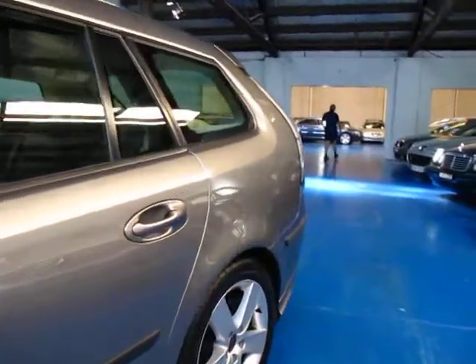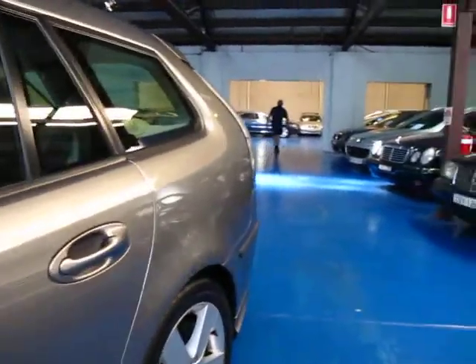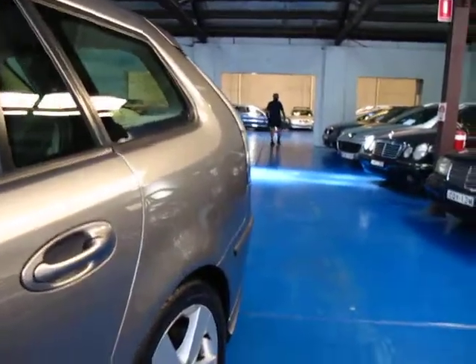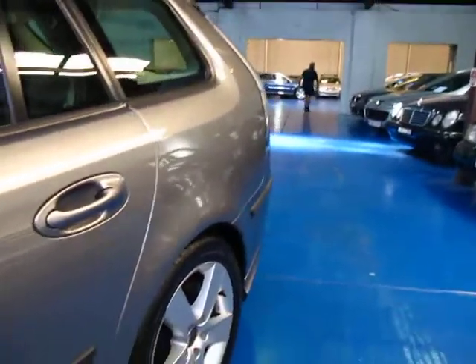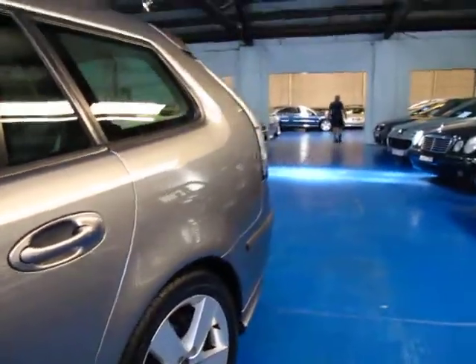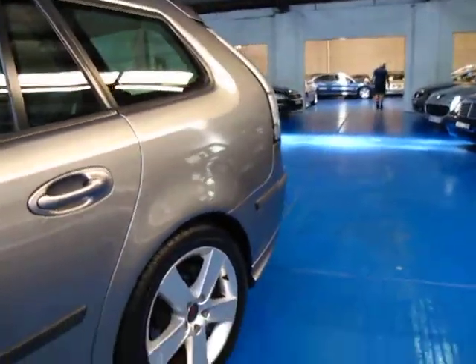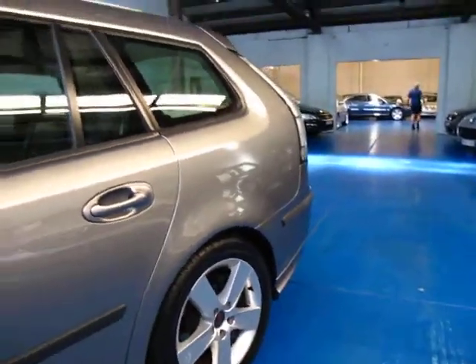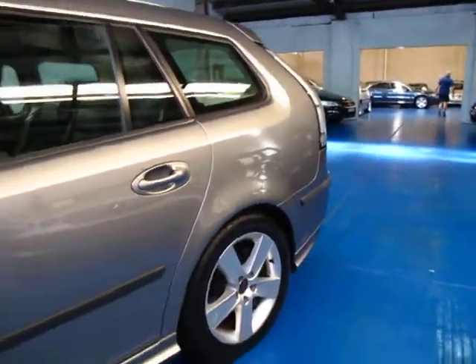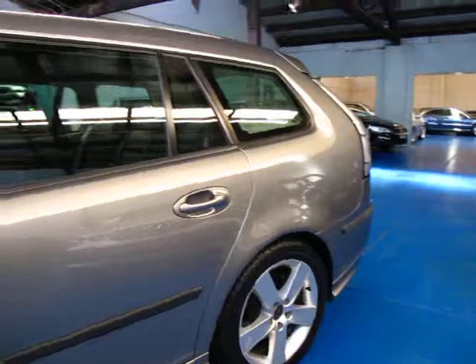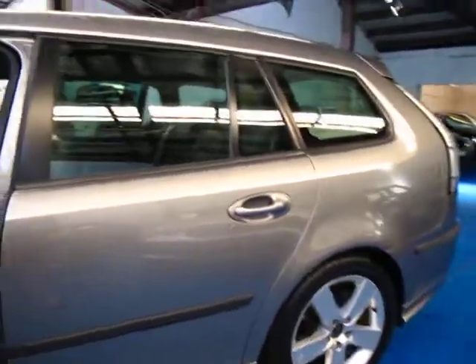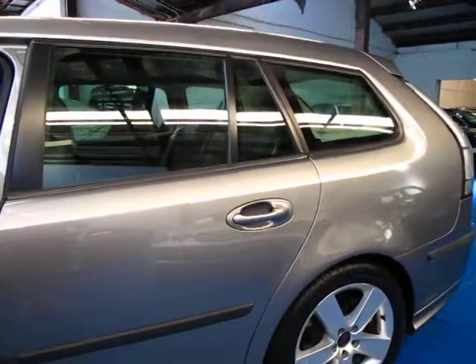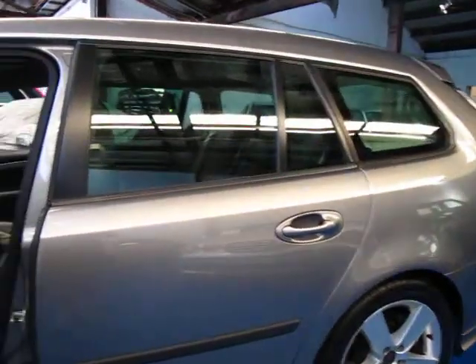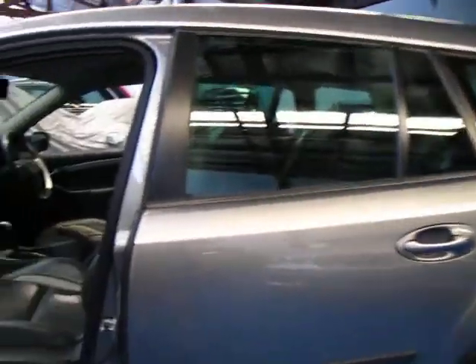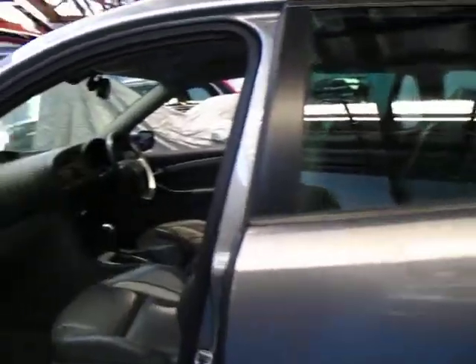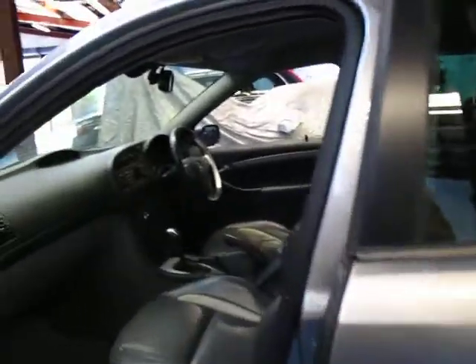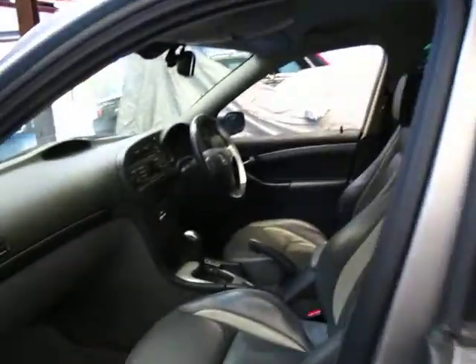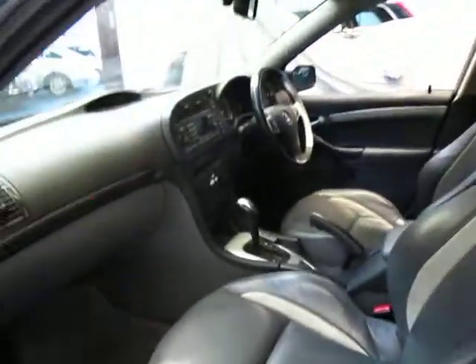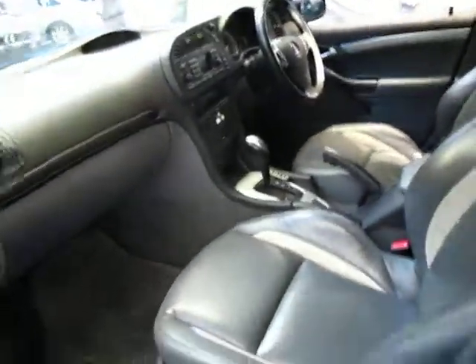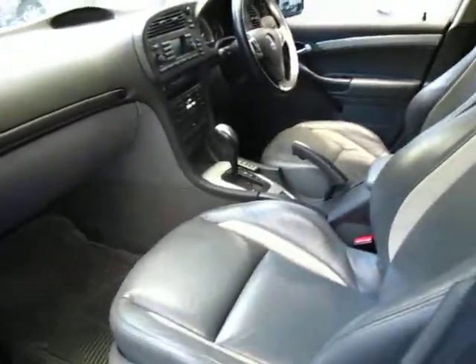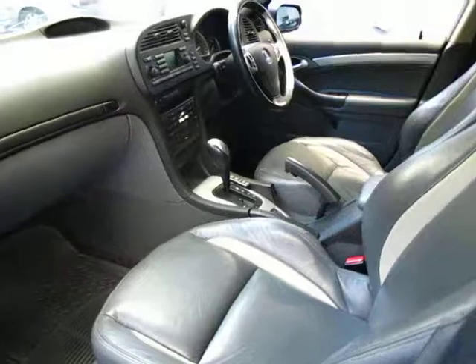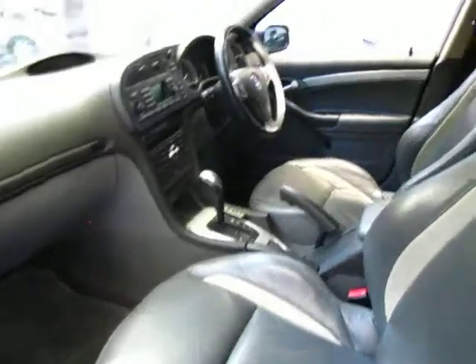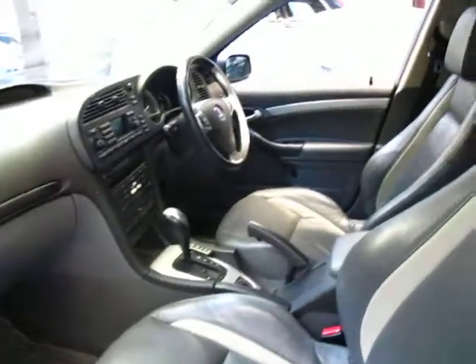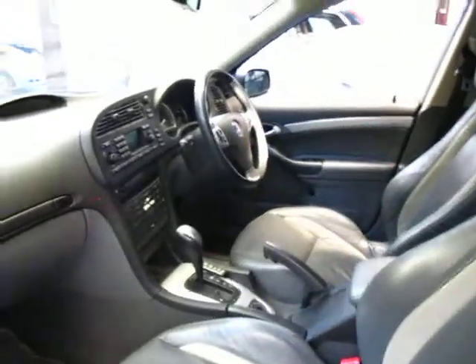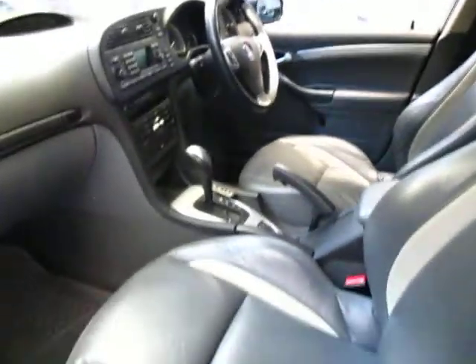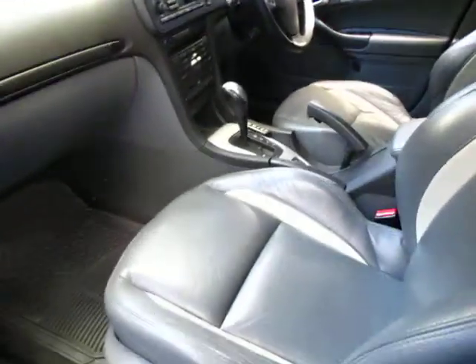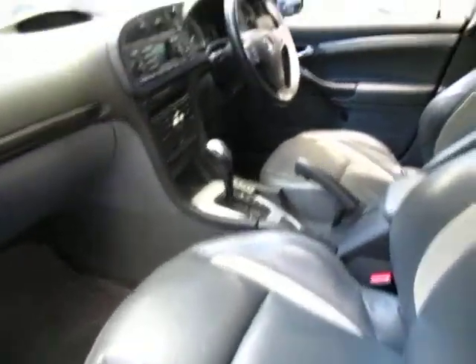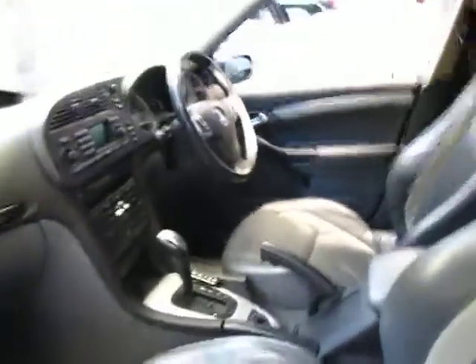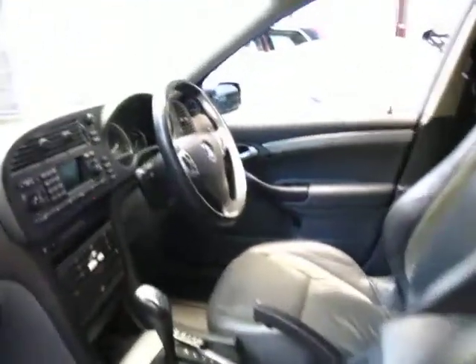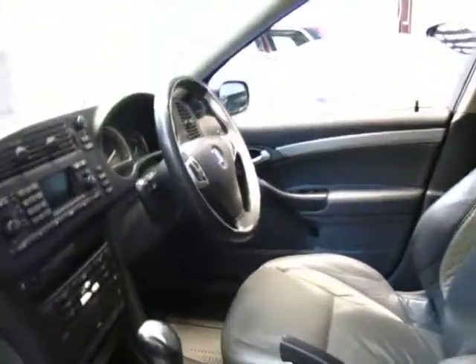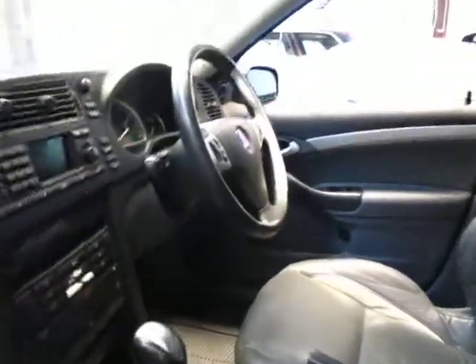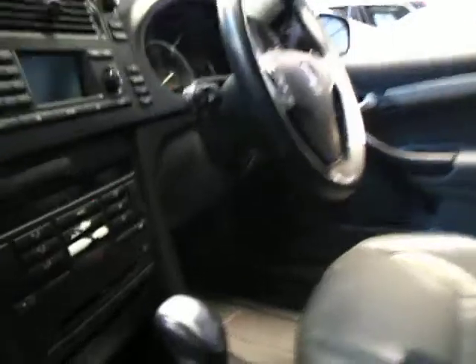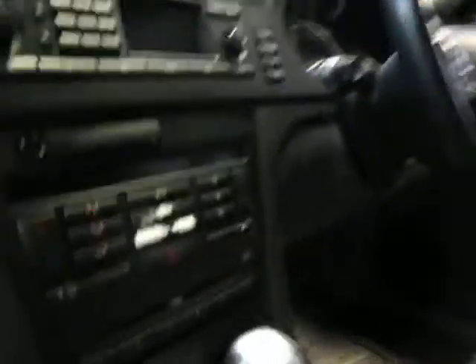This is an Aero so it has the turbo V6 engine, so it's super fast. It's grey in colour with grey leather interior. Being an Aero it comes with everything — it's got electric seats with memories on the driver's side.